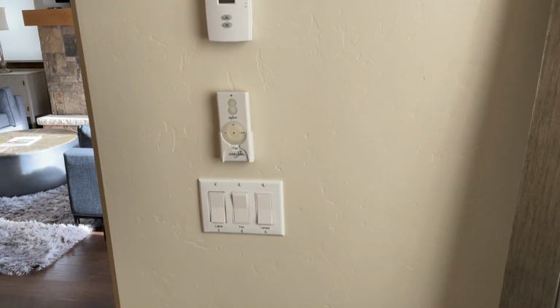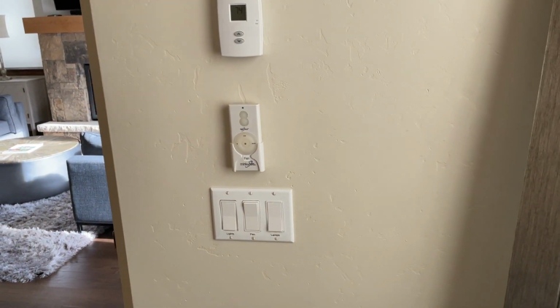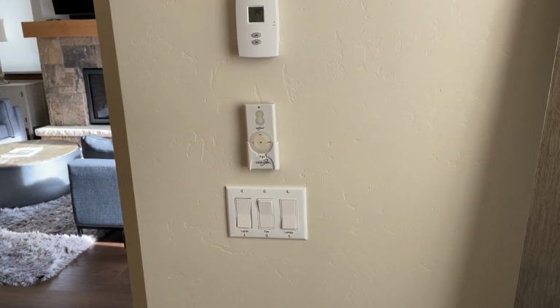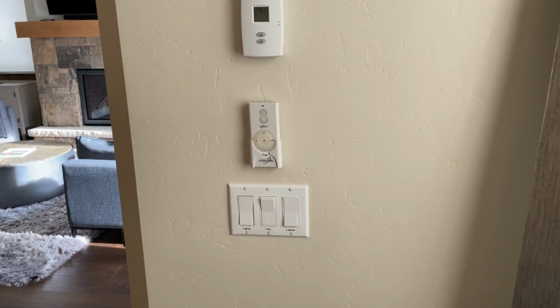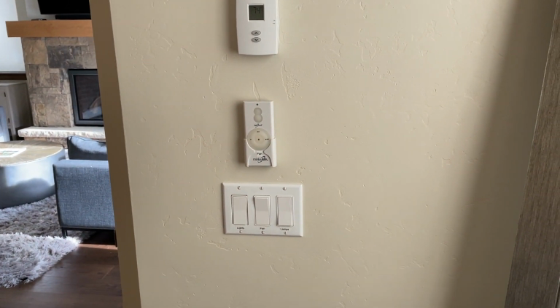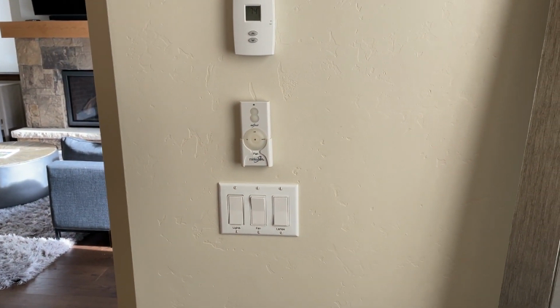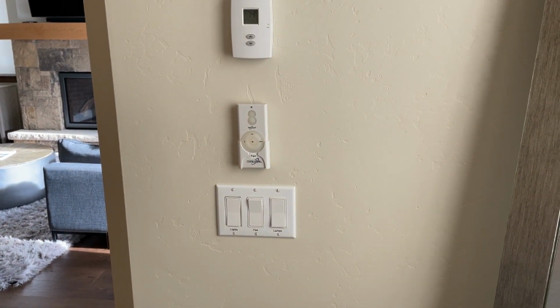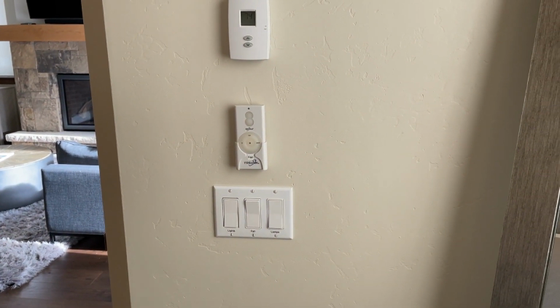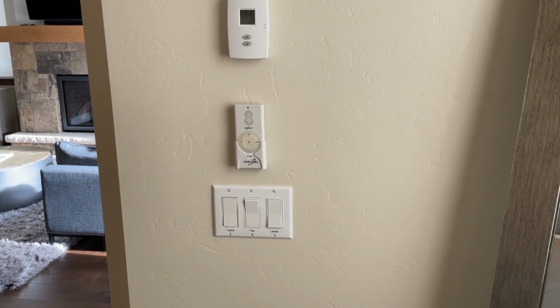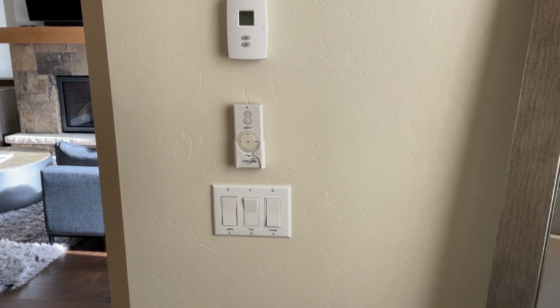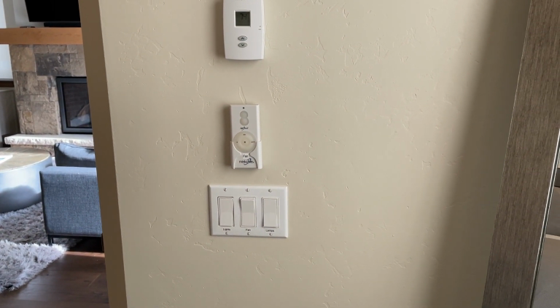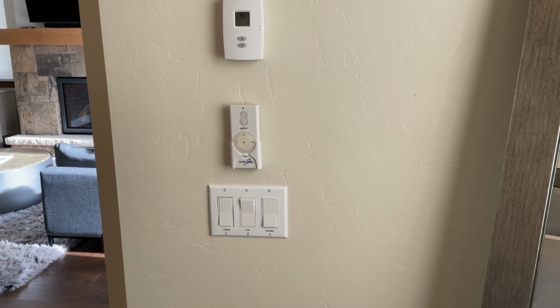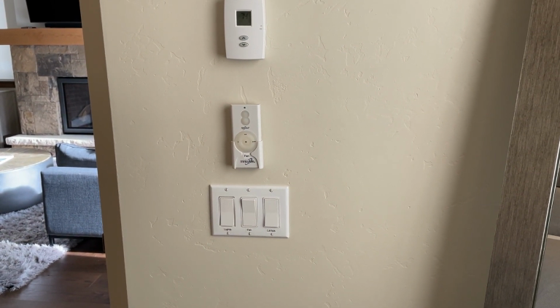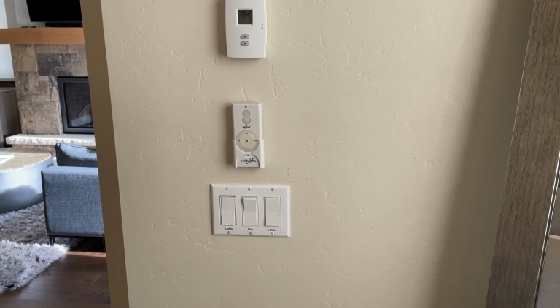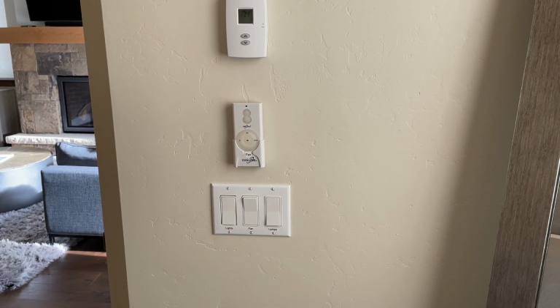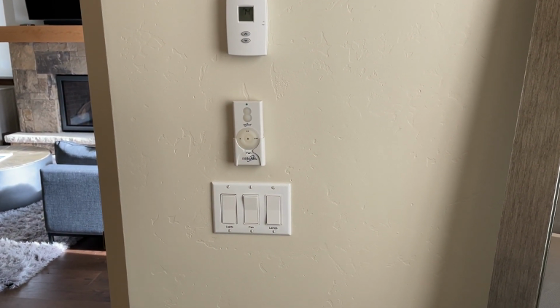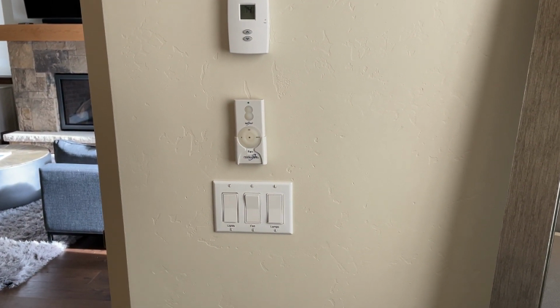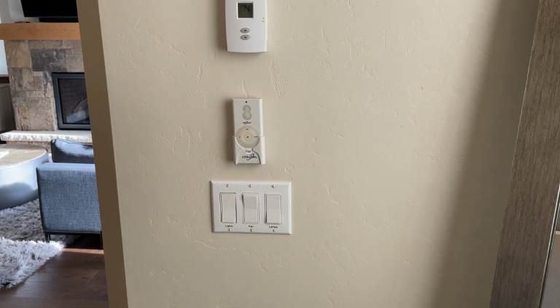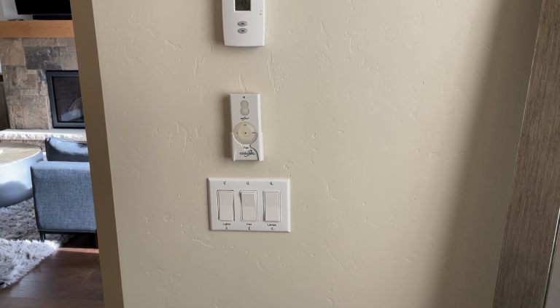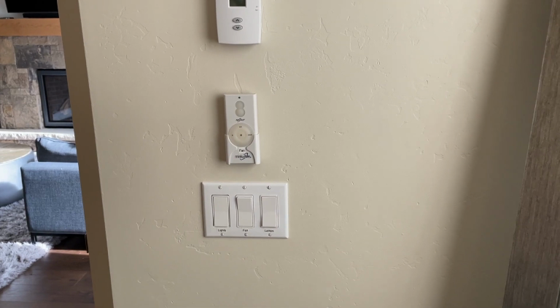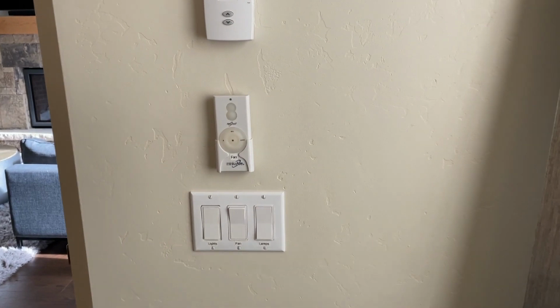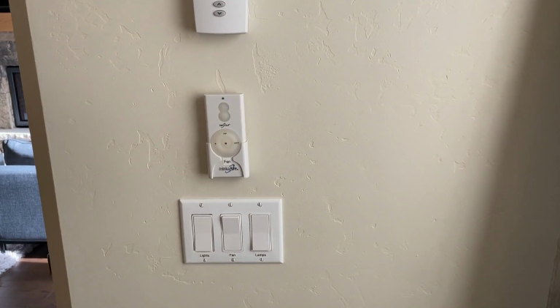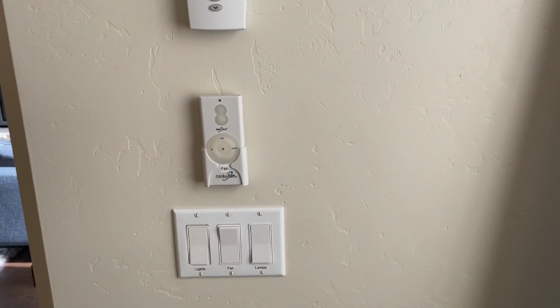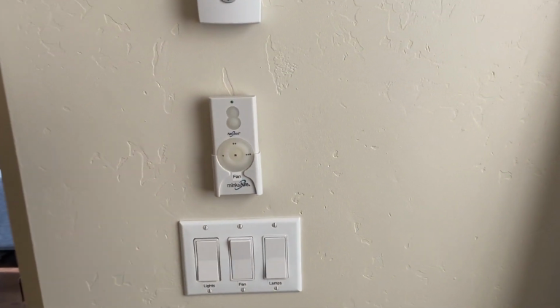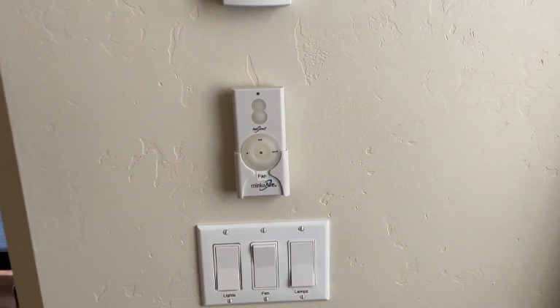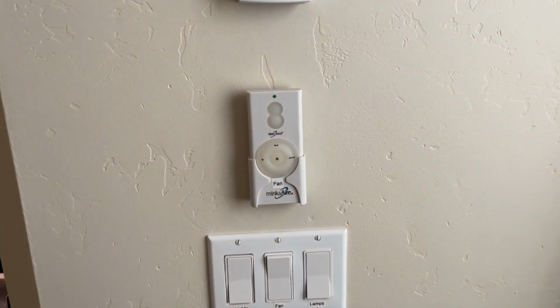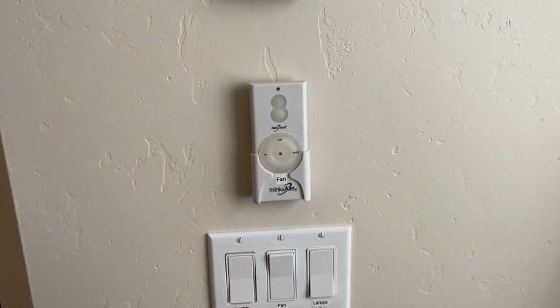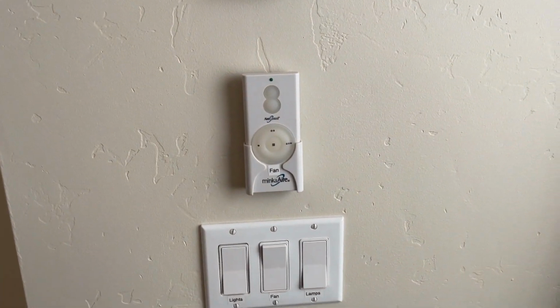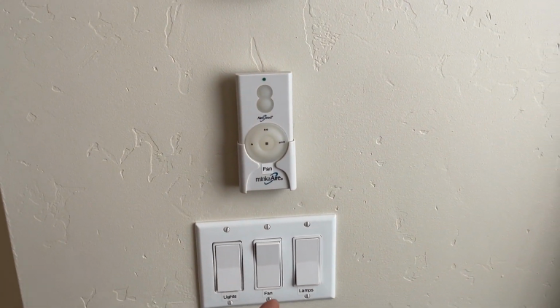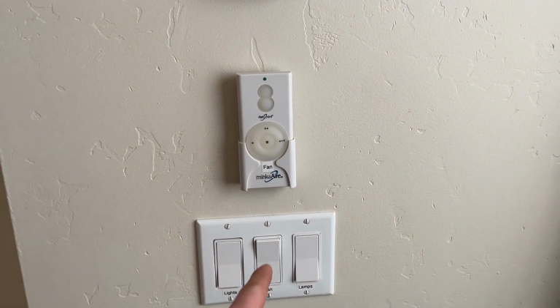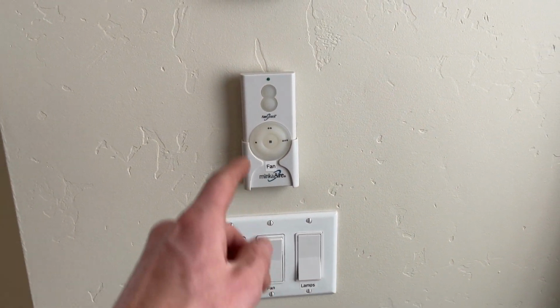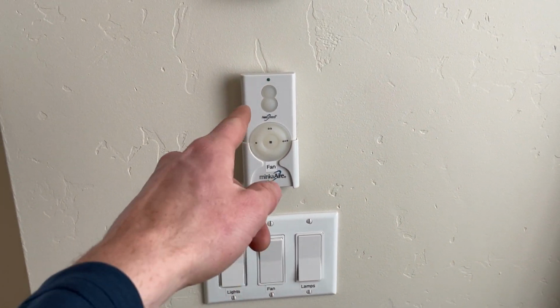Hi, I'm here at River Grace. I'm going to be showing you how to operate the fans. Each room has its own fan switch and fan control.